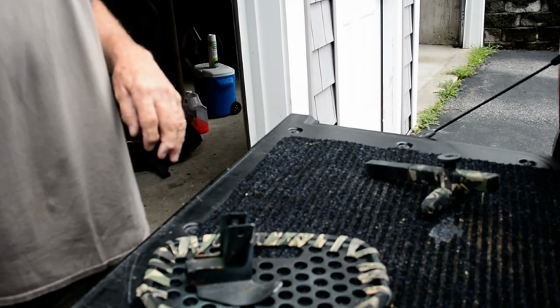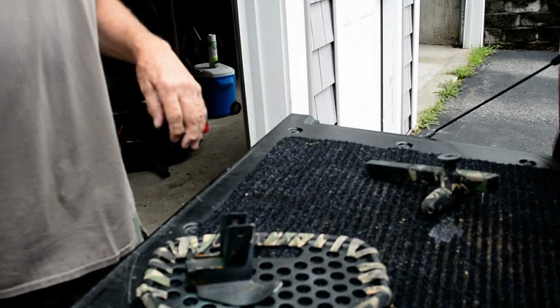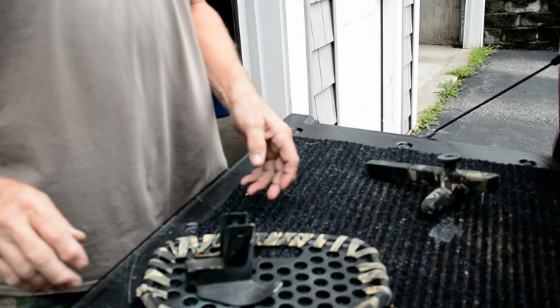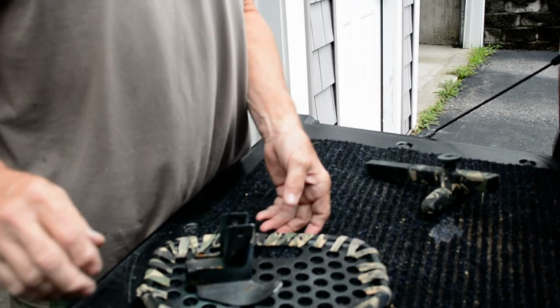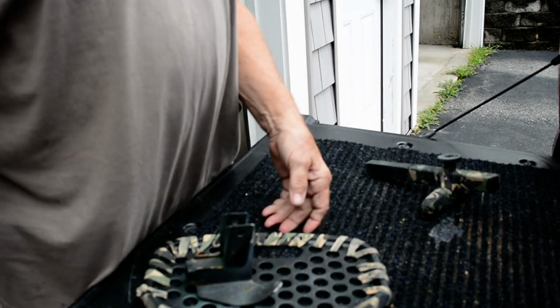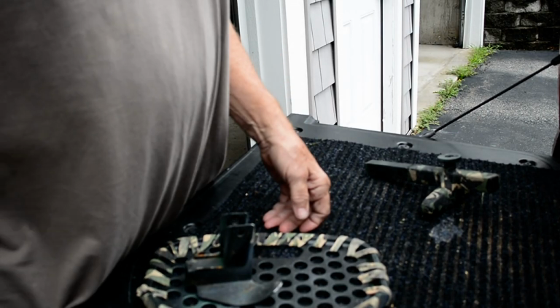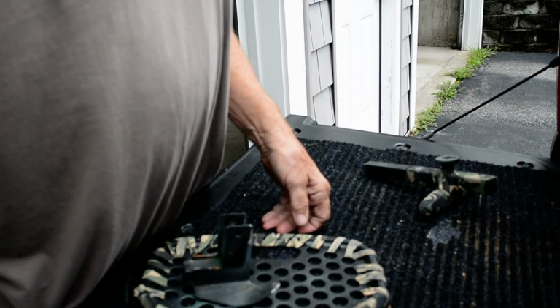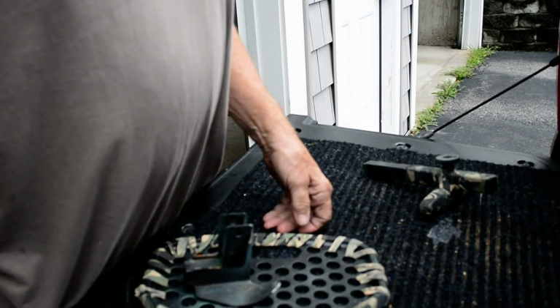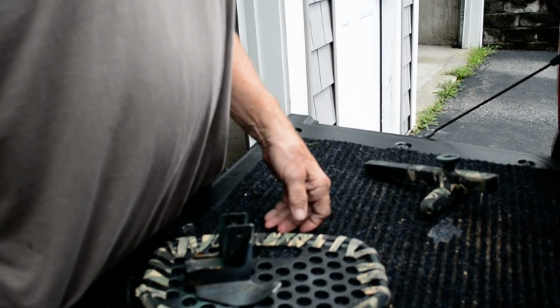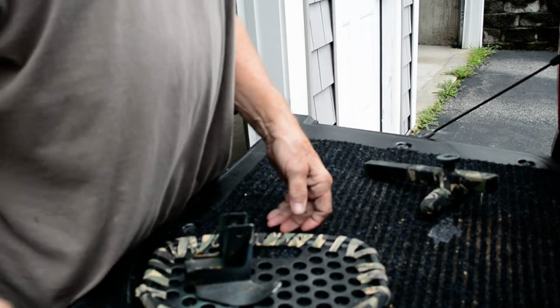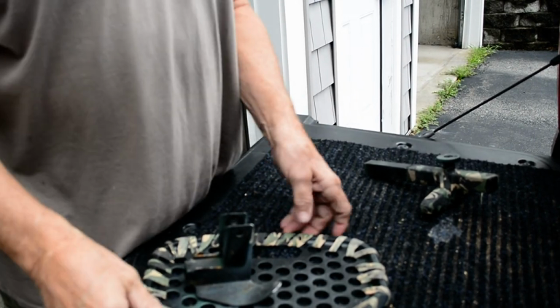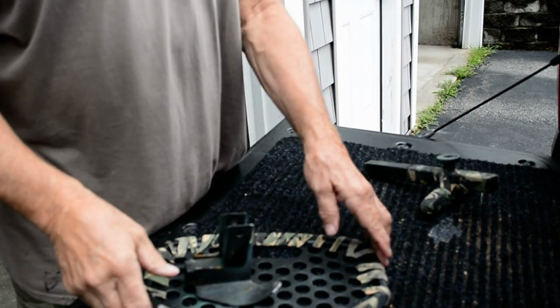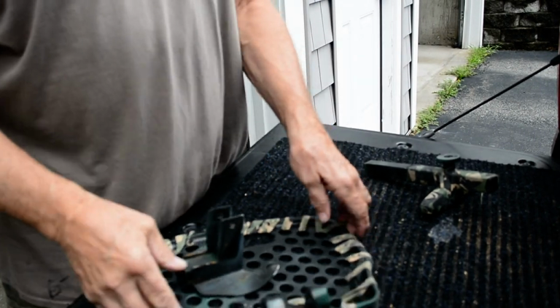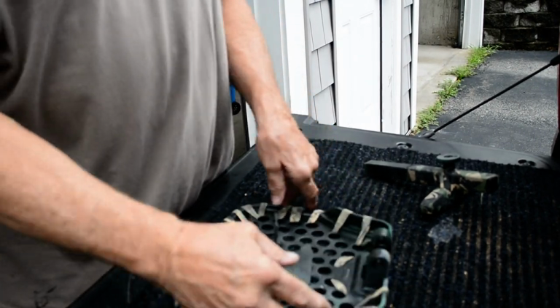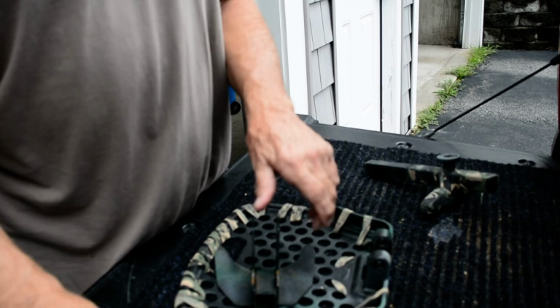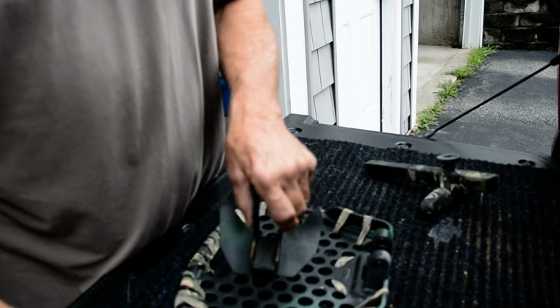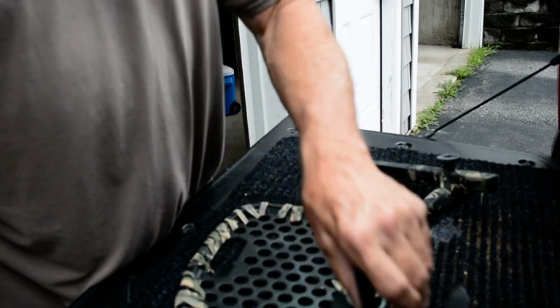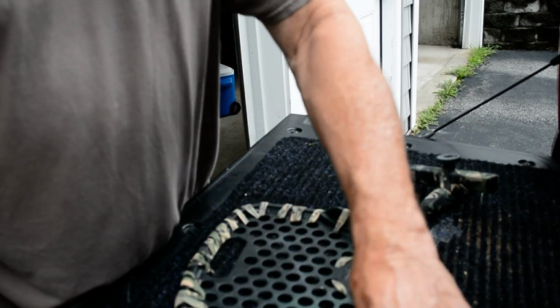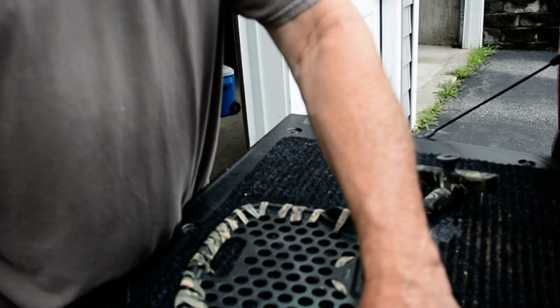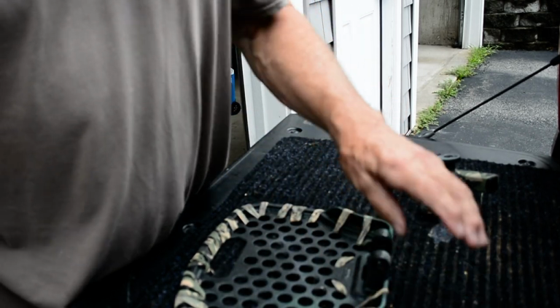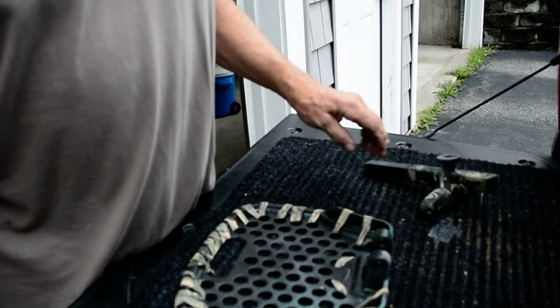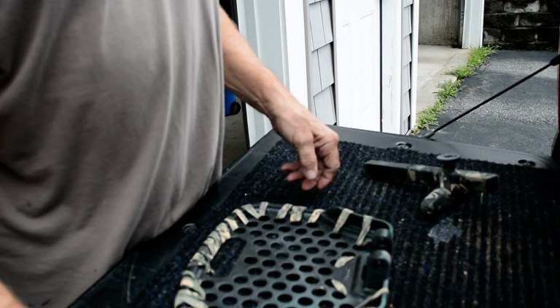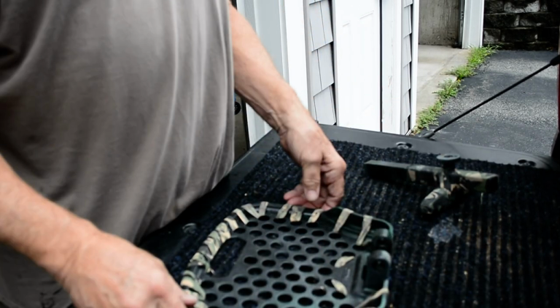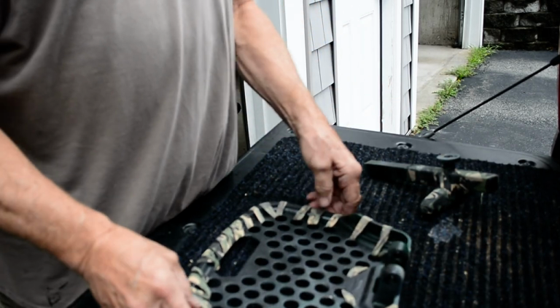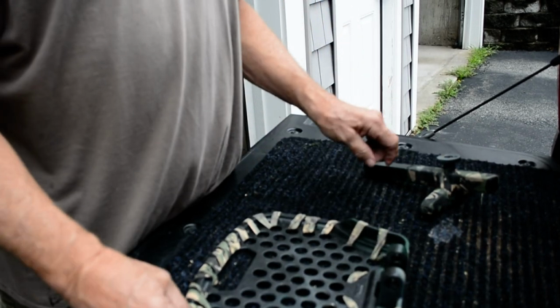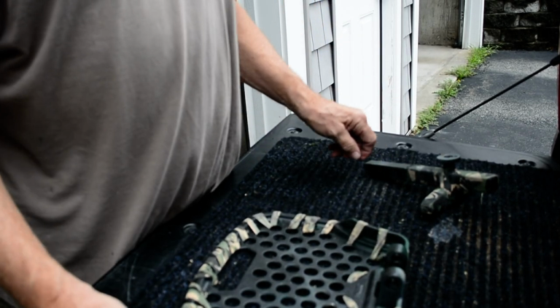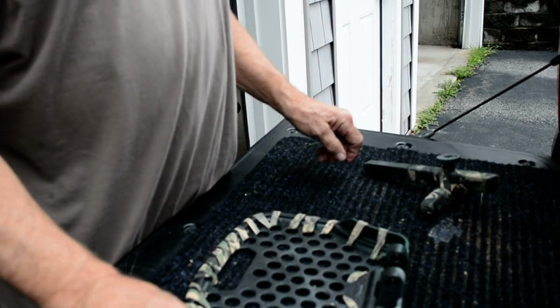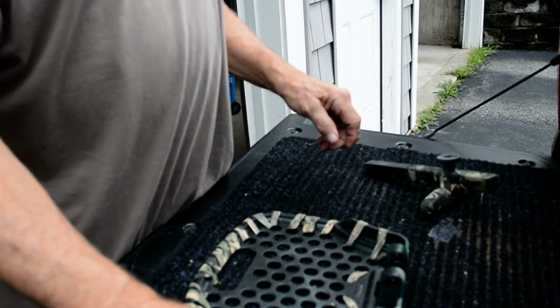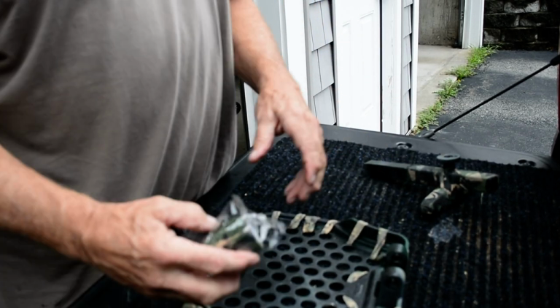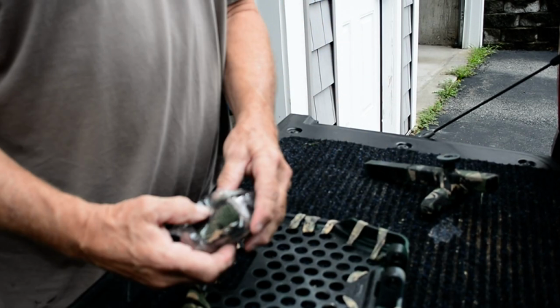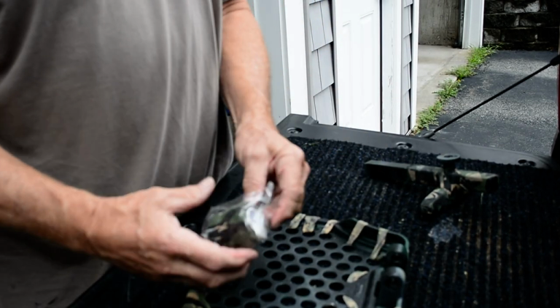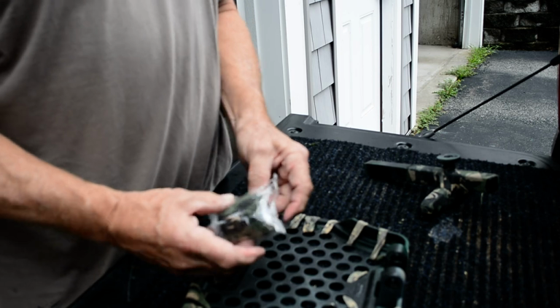Good morning everybody. This is my first Saddle Hunter video. I was encouraged by the guys on both sites and SaddleHunter.com to show you guys this, so I'm going to do it.